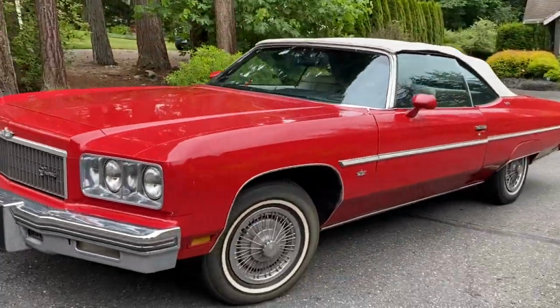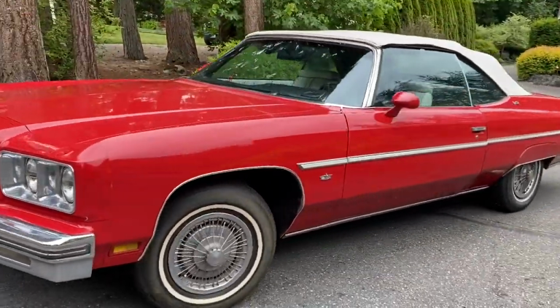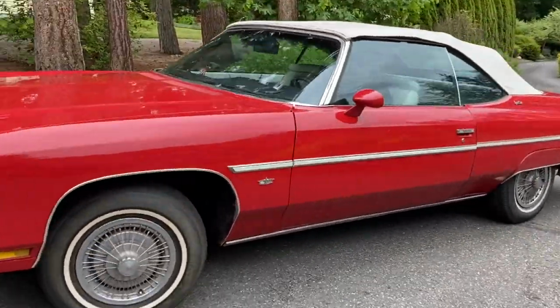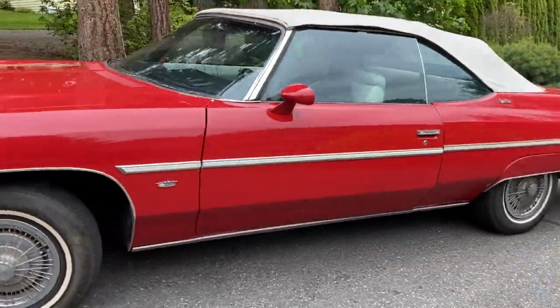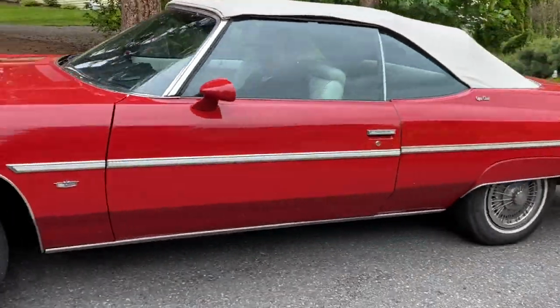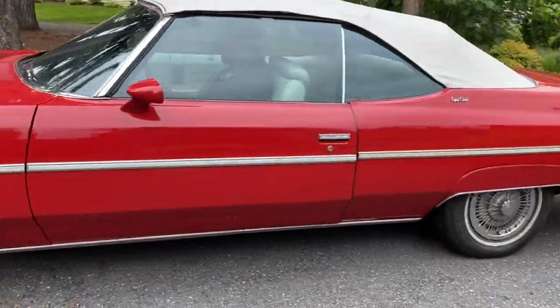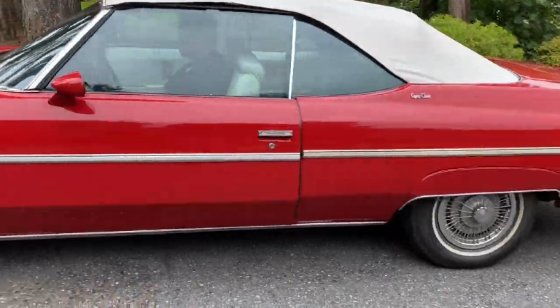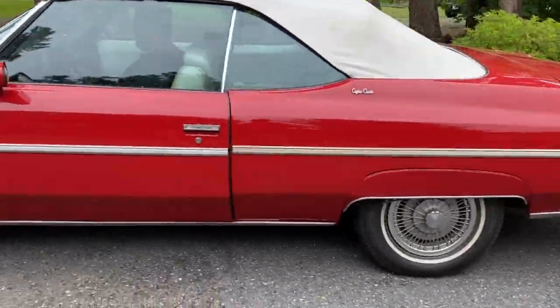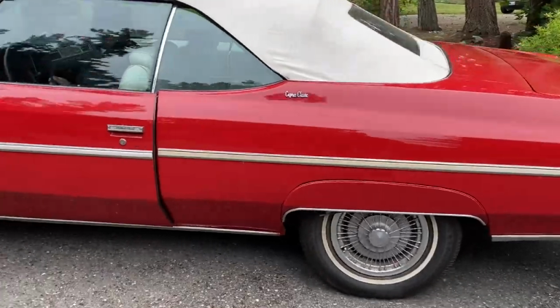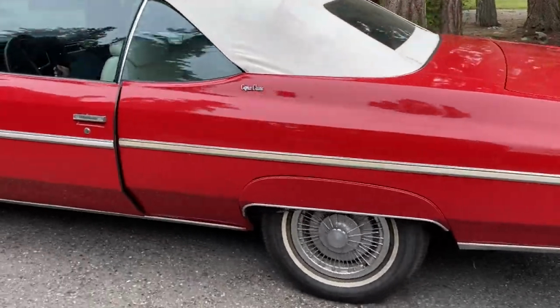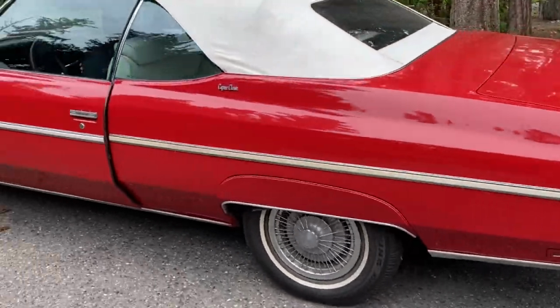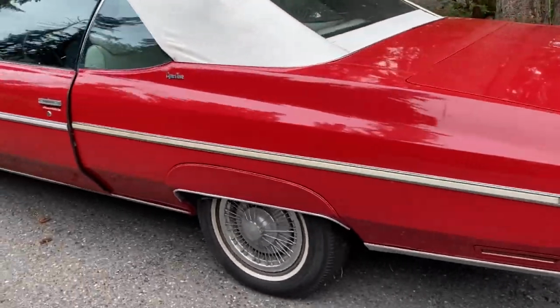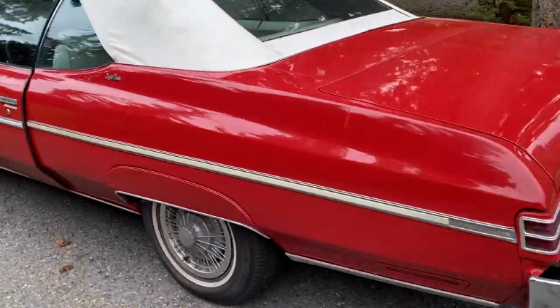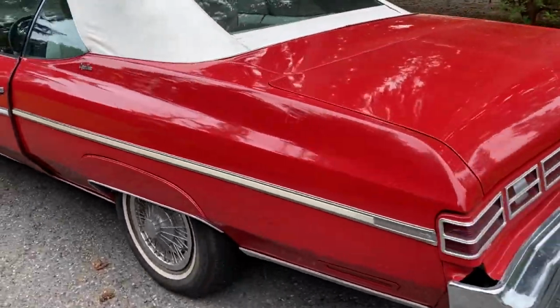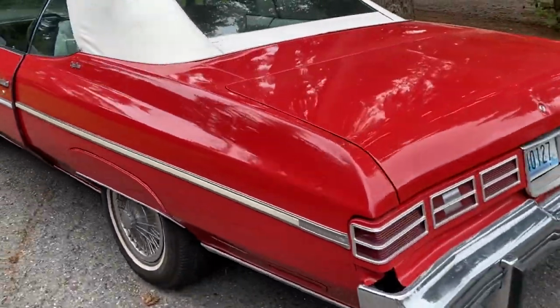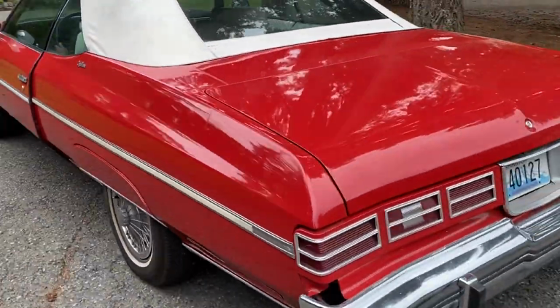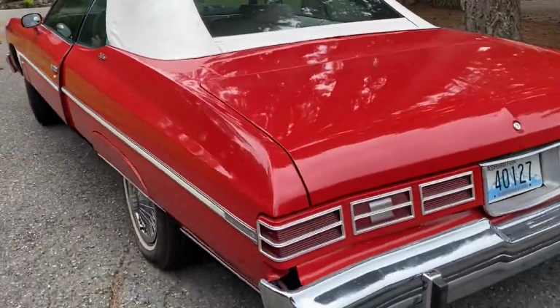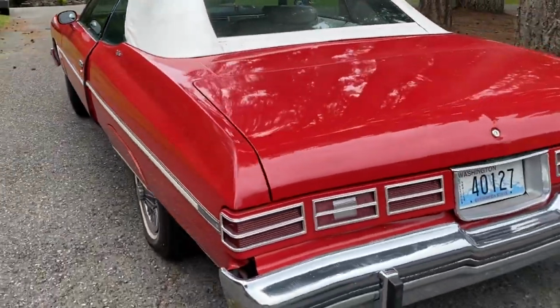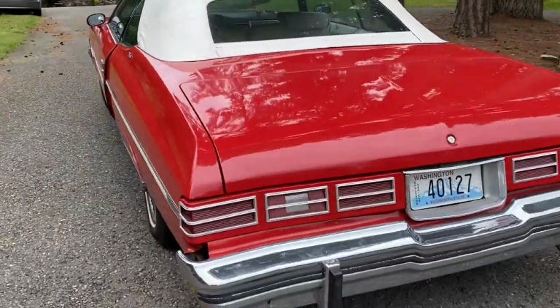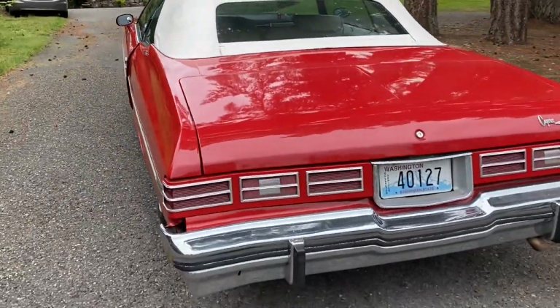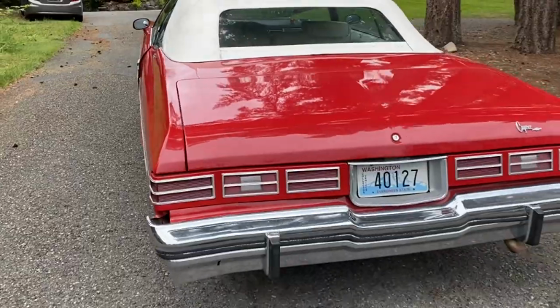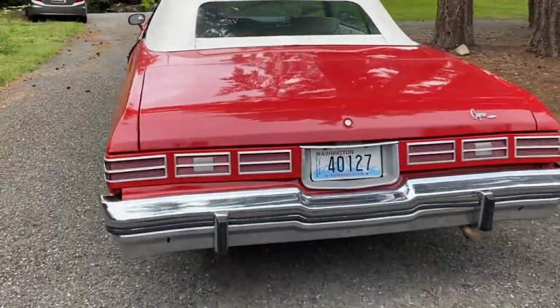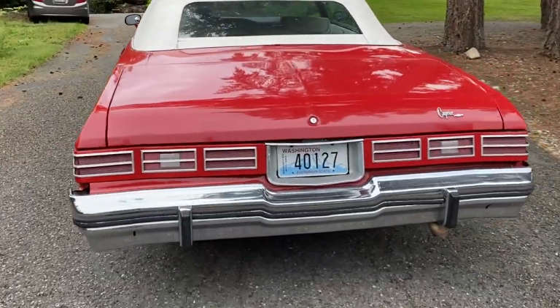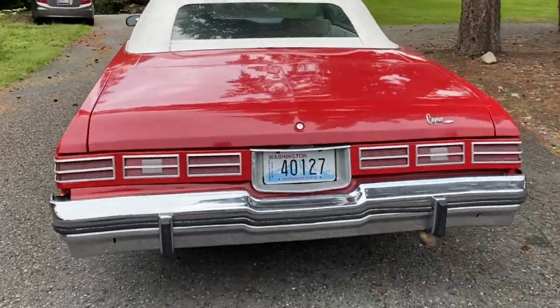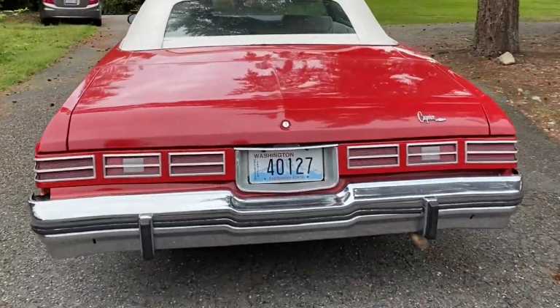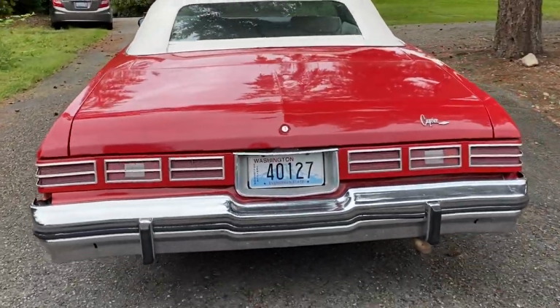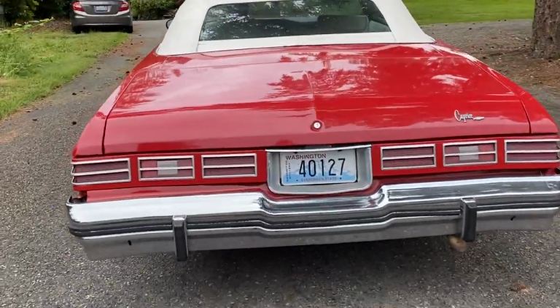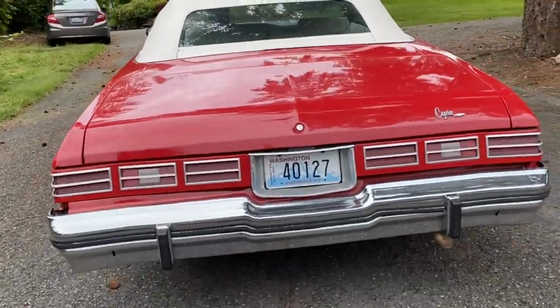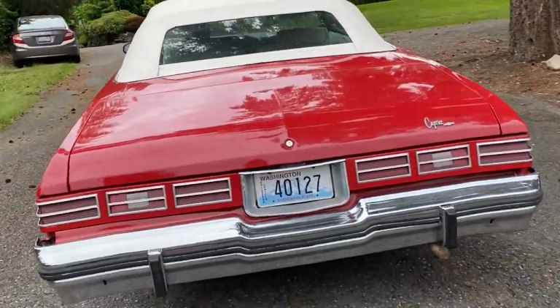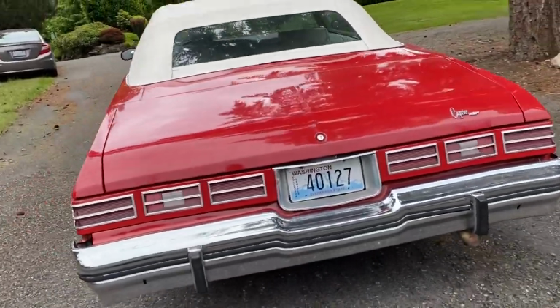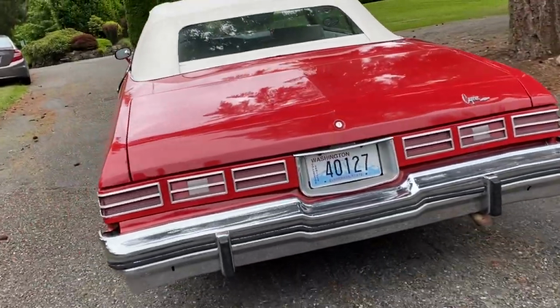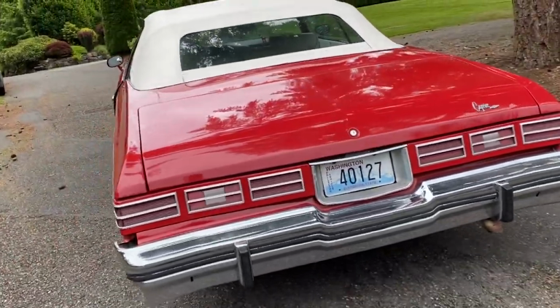It really drives very nicely. Got the wheel spats, of course, and lots of other options. I didn't get a picture of the trunk, but we do have photos of that.